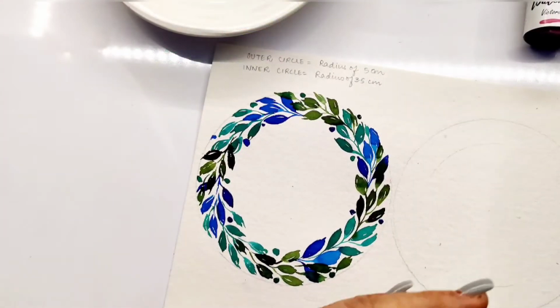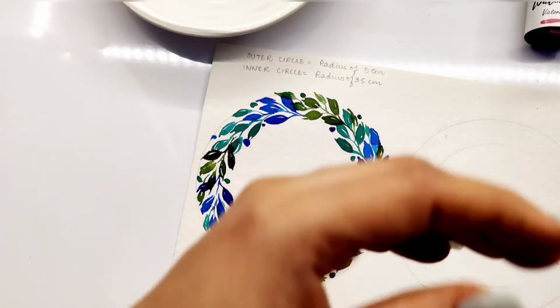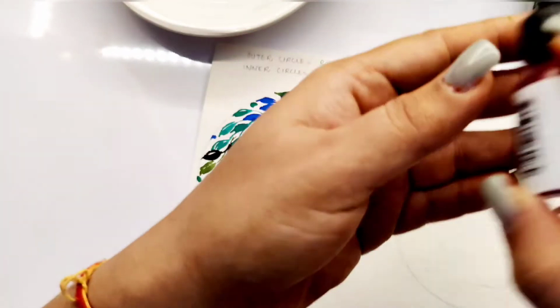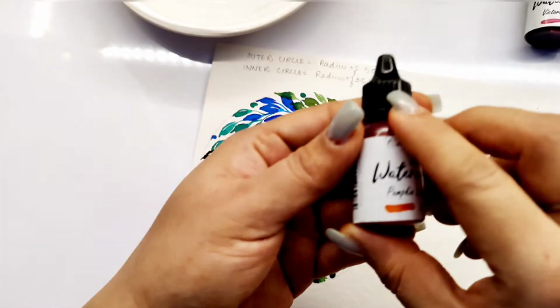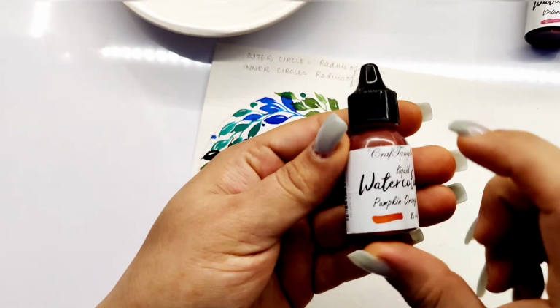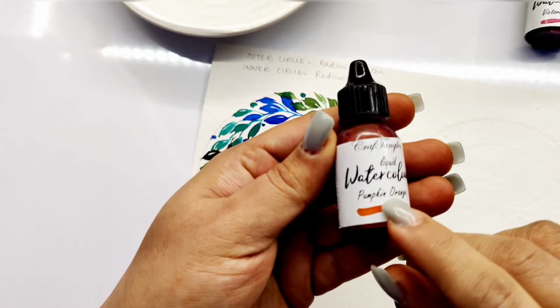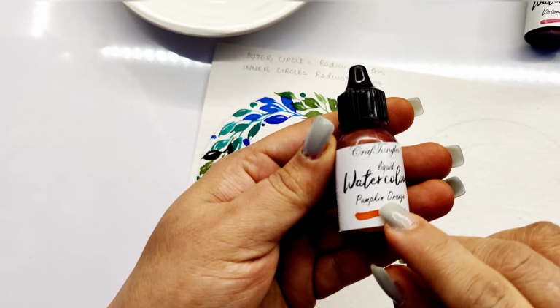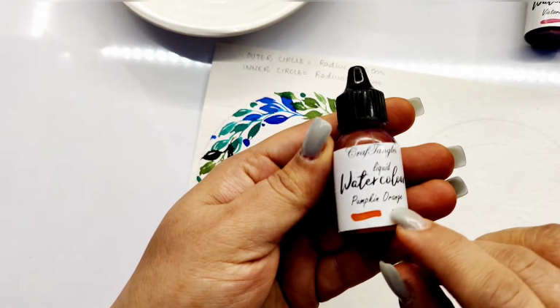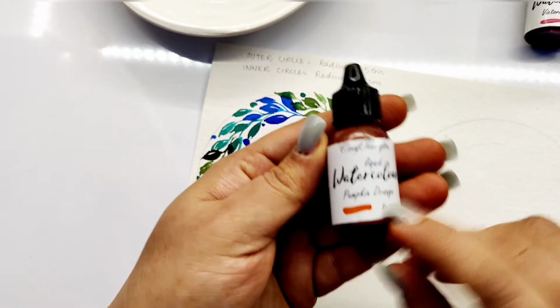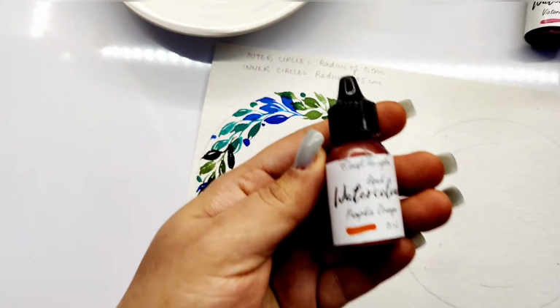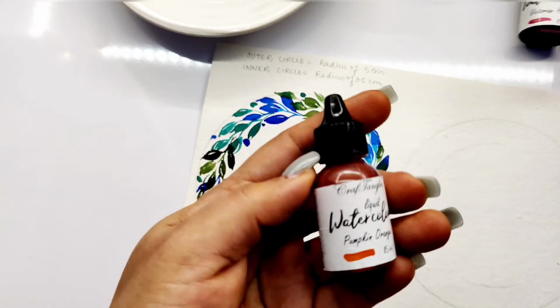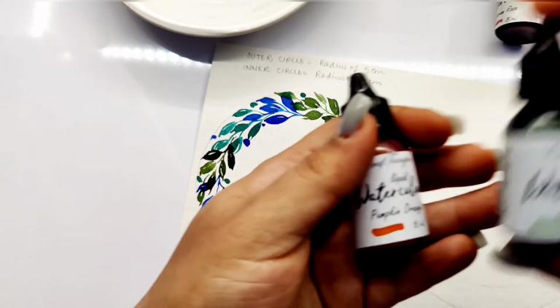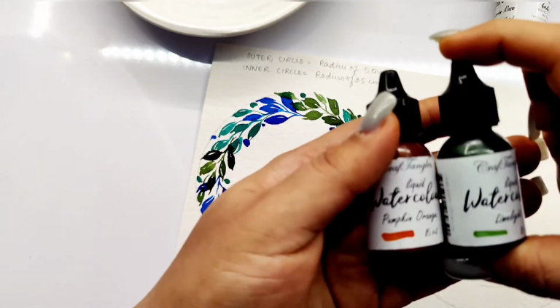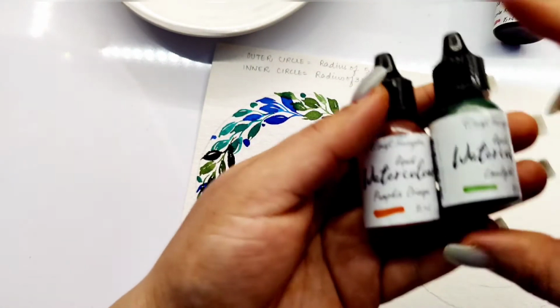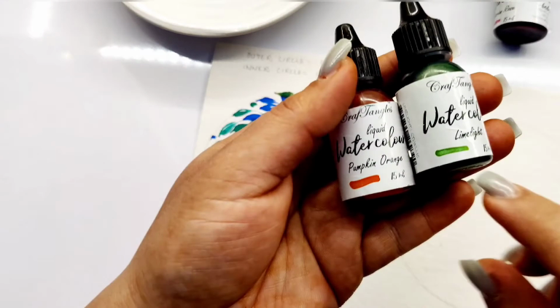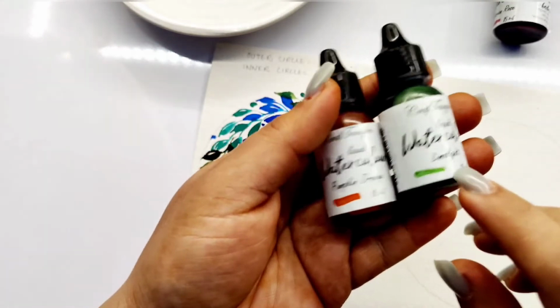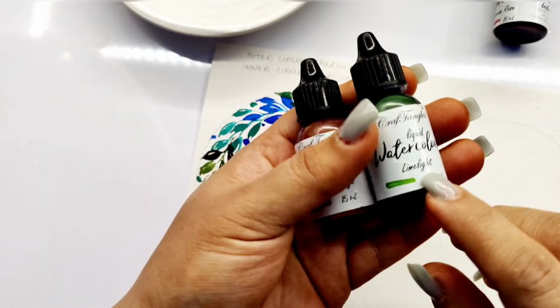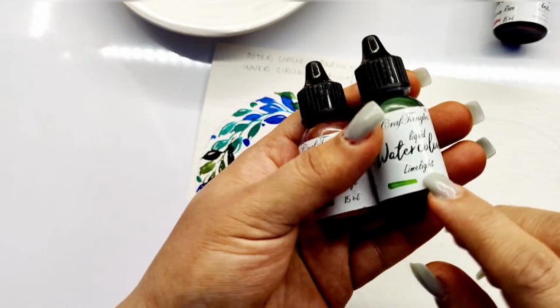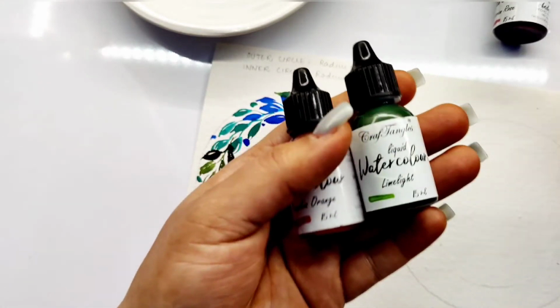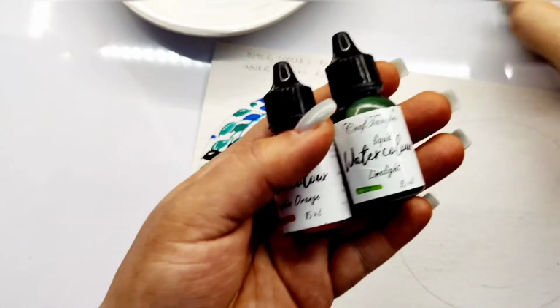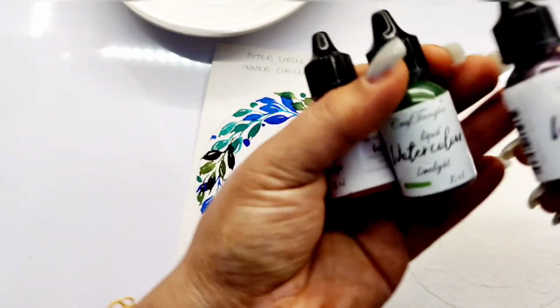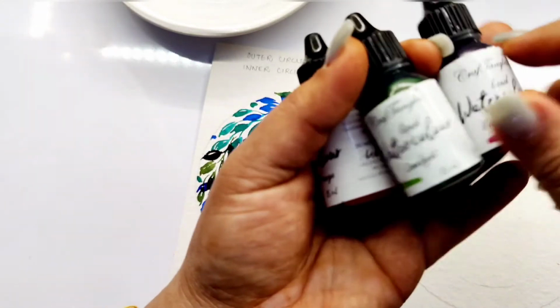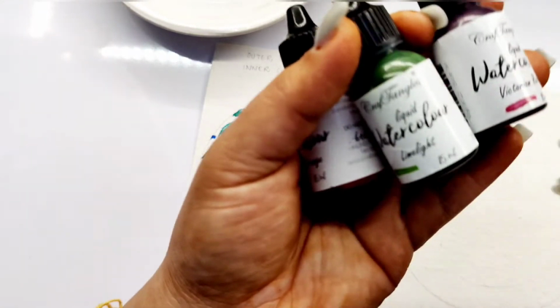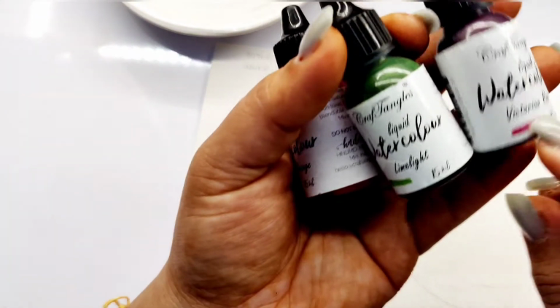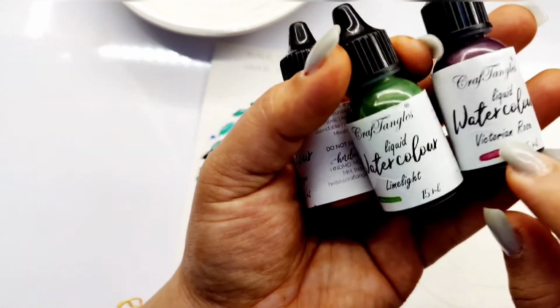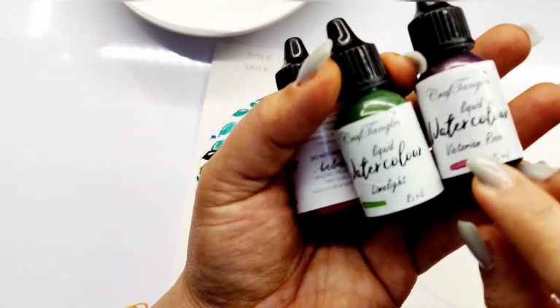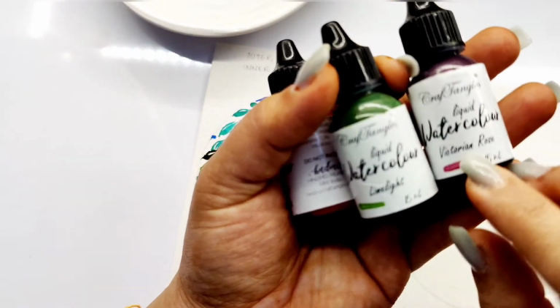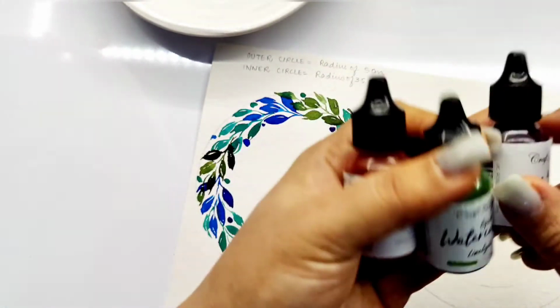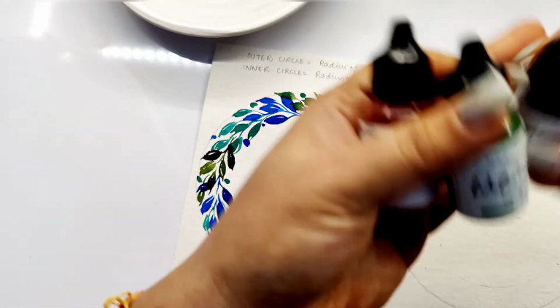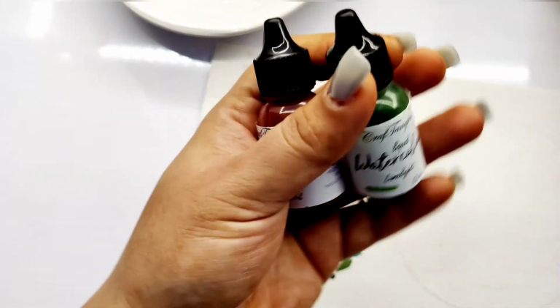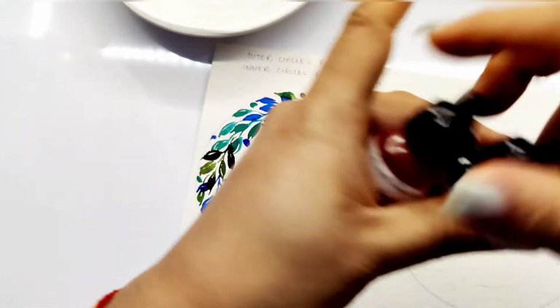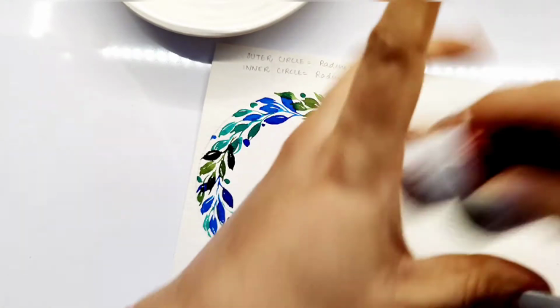For the second wreath, I have taken Pumpkin Orange, Limelight and Victorian Rose. You may even use the leftover greens from the first wreath that we did.